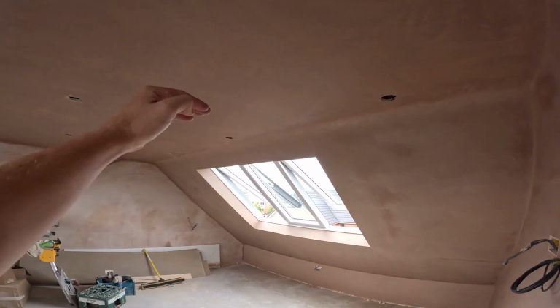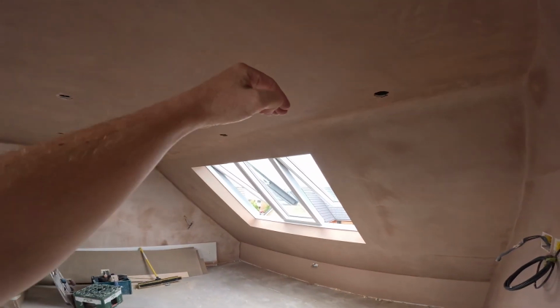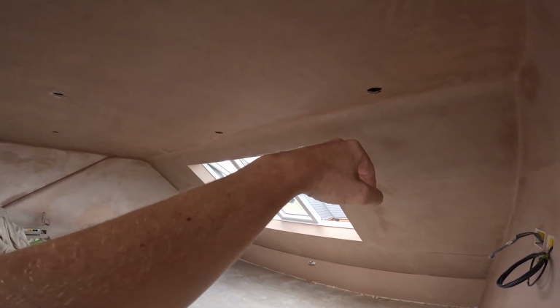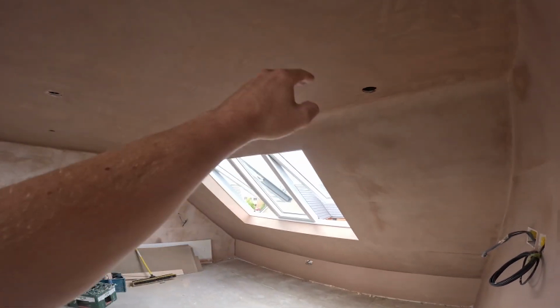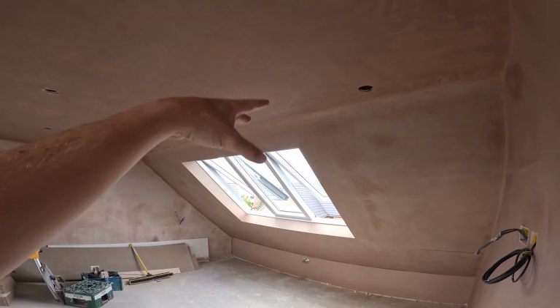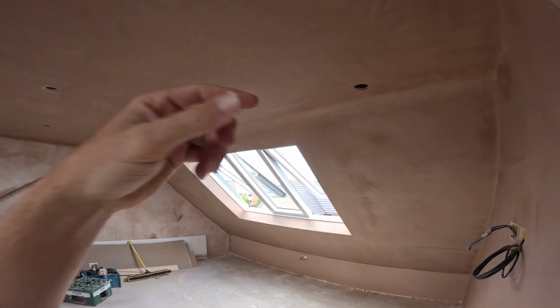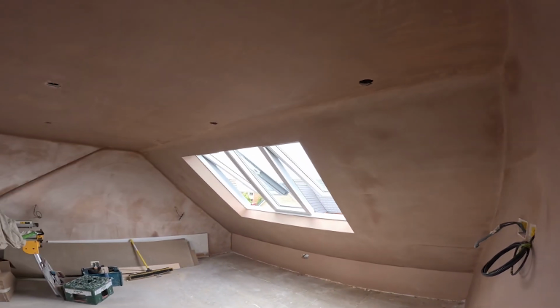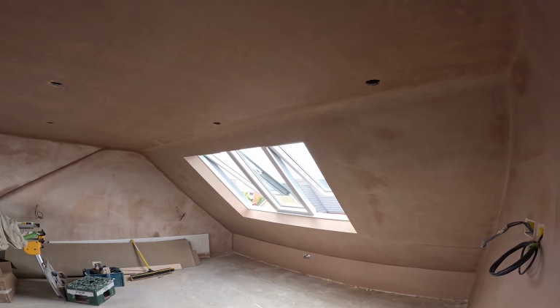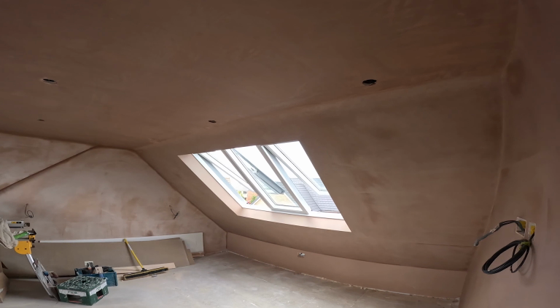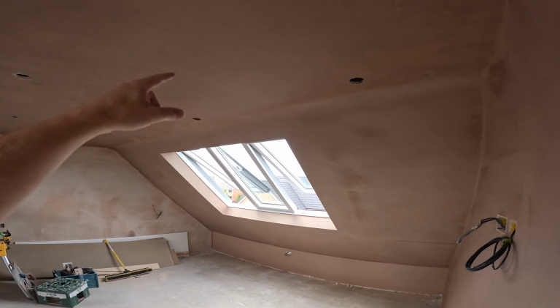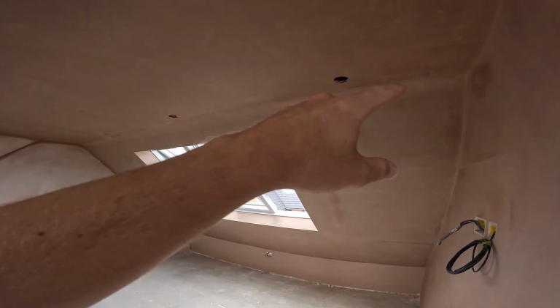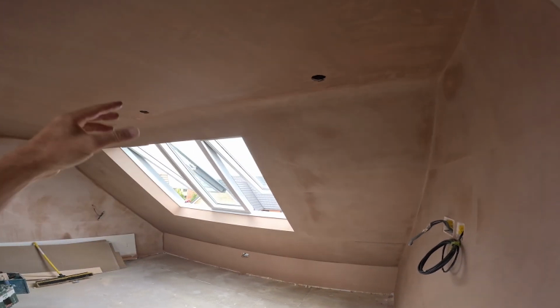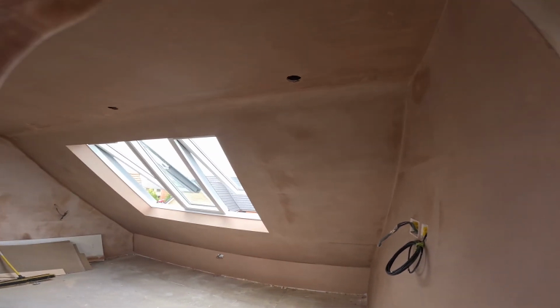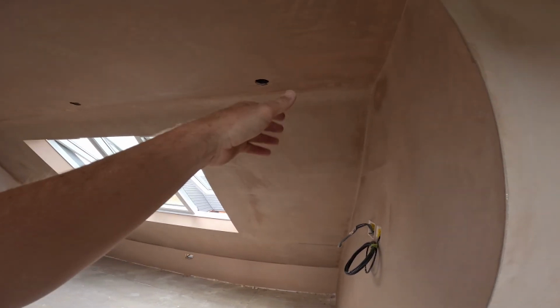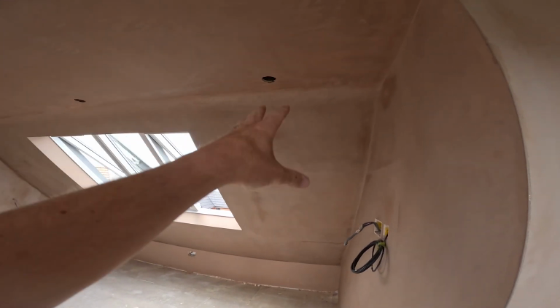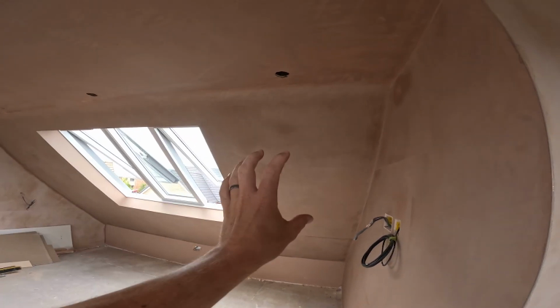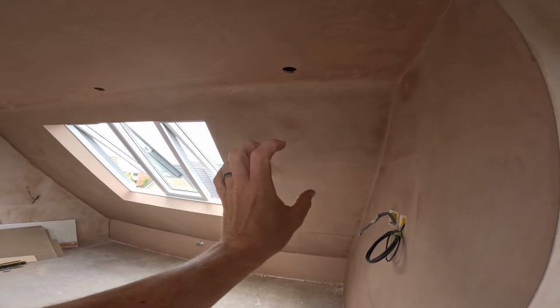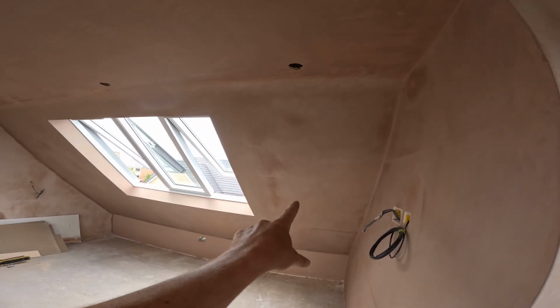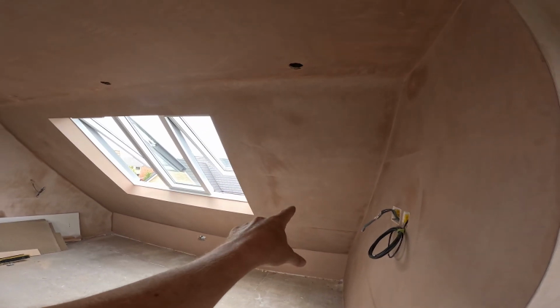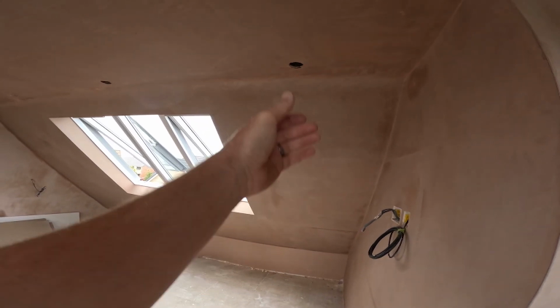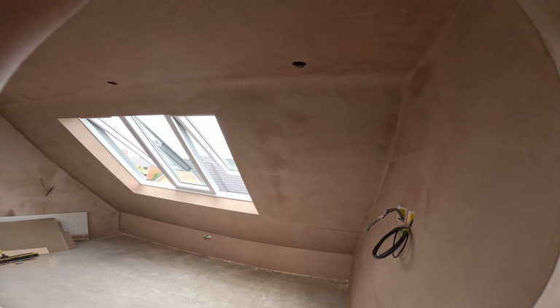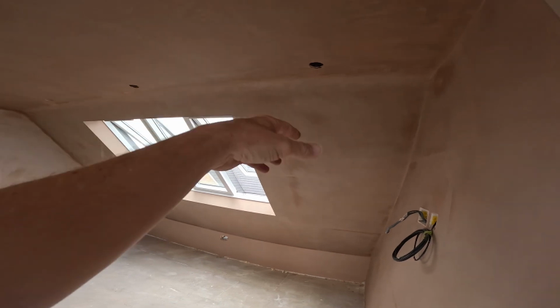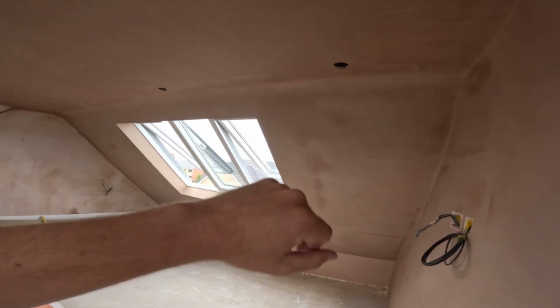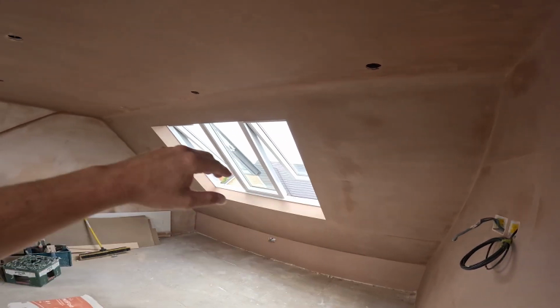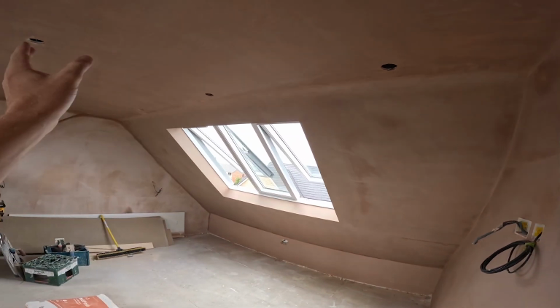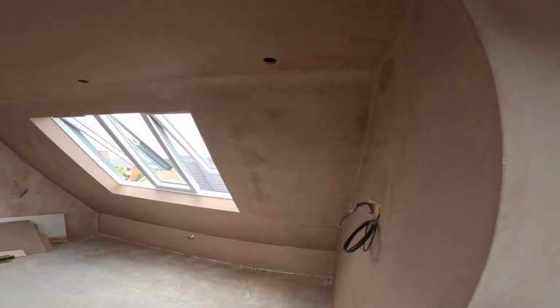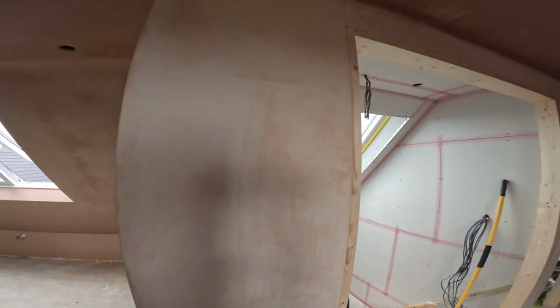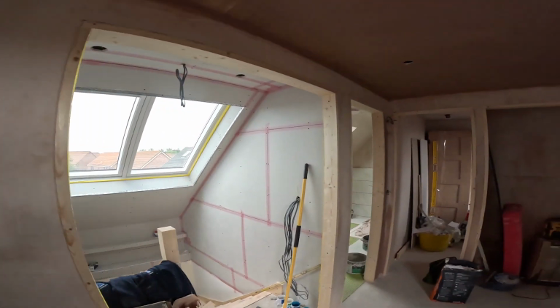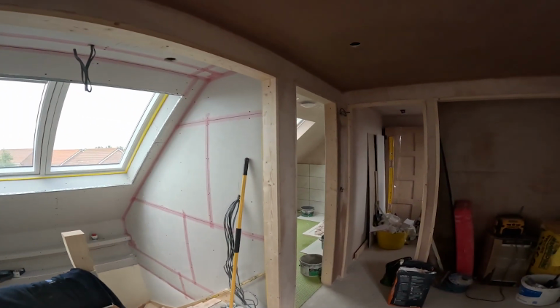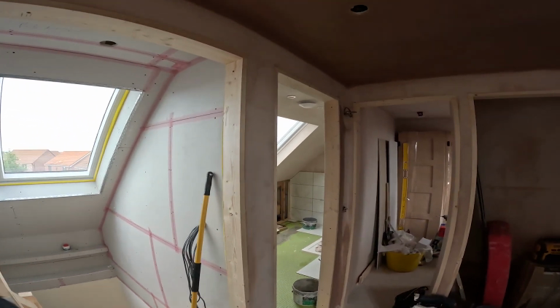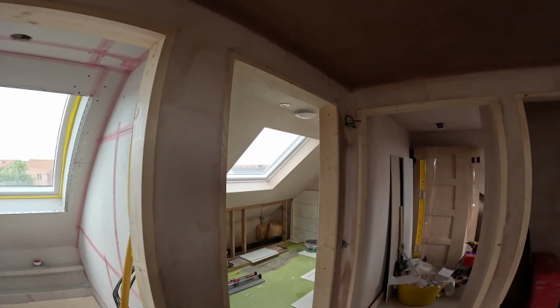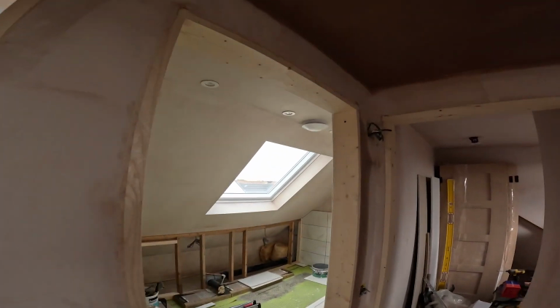What I always like is when the plasterer rounds the edges - it just makes it look so much nicer. It is a preference and we do ask the clients if they want it nice and straight, but most people paint the ceiling and that surround all as one colour, and it actually just looks really nice.